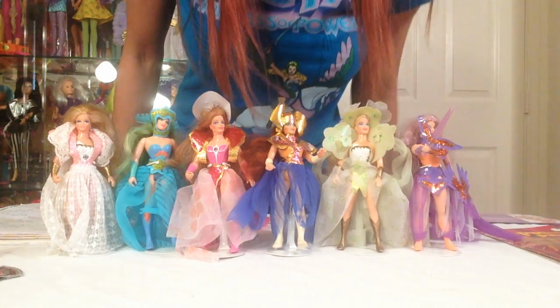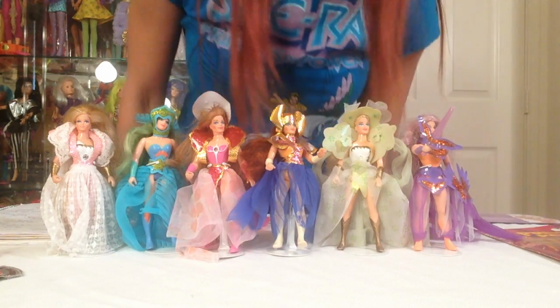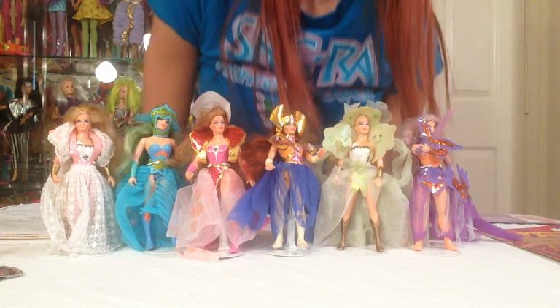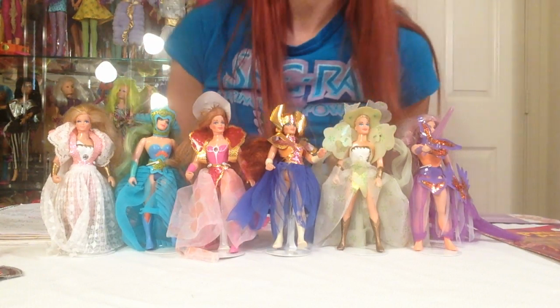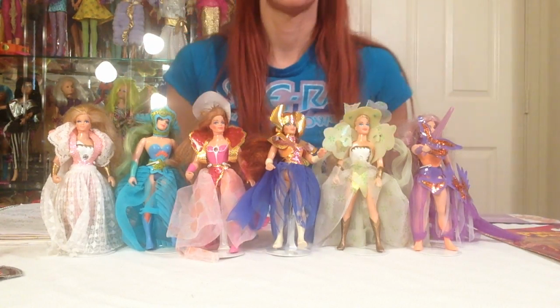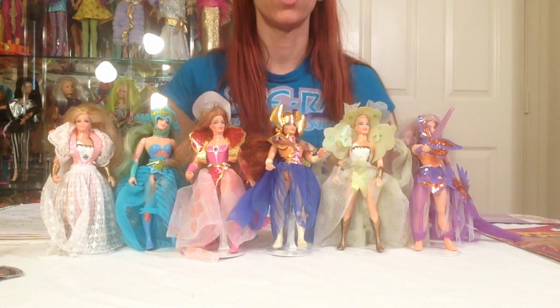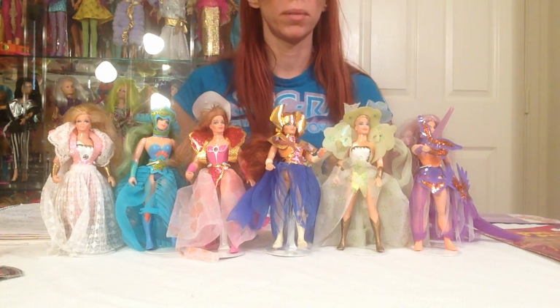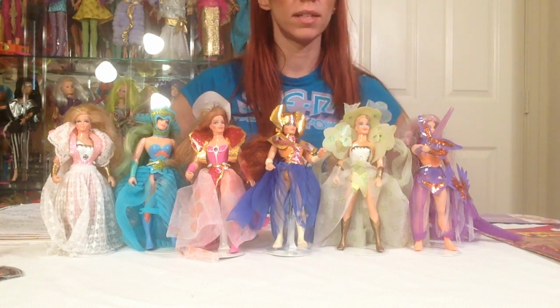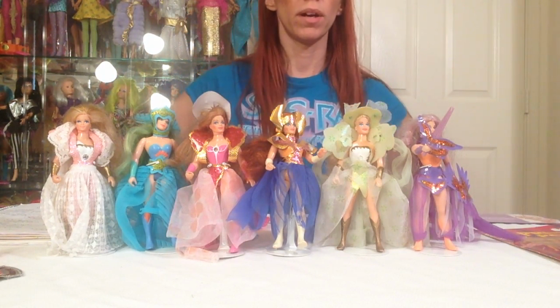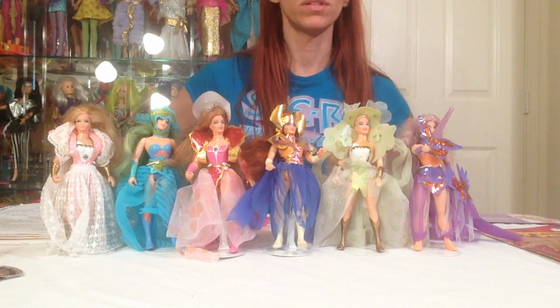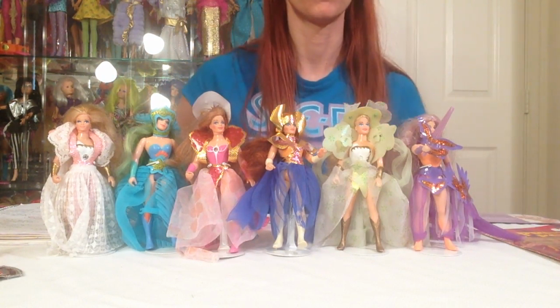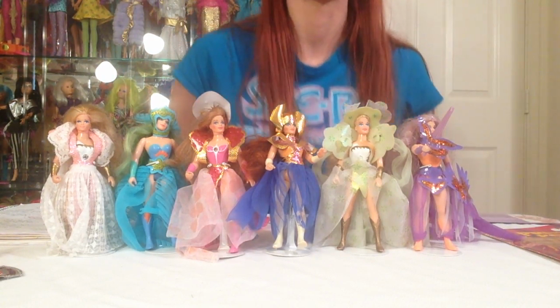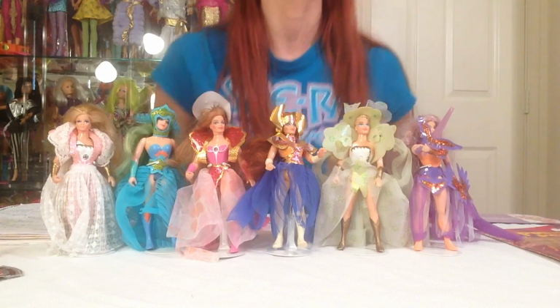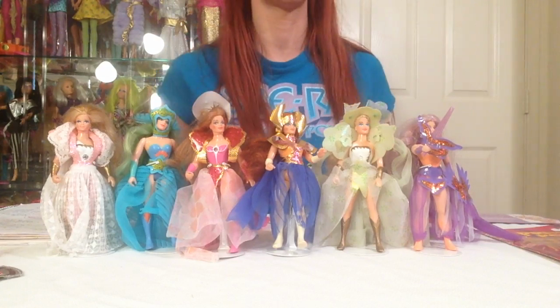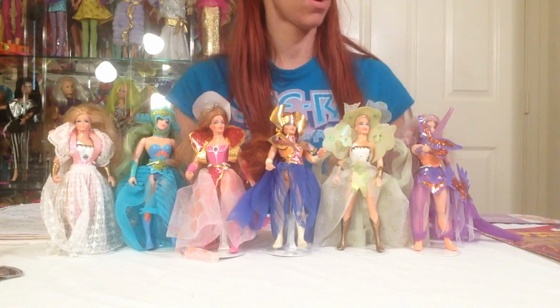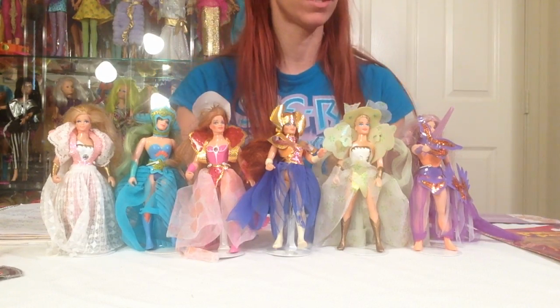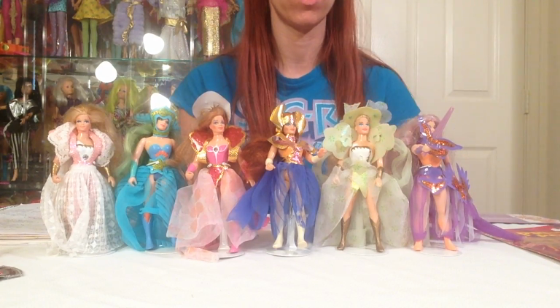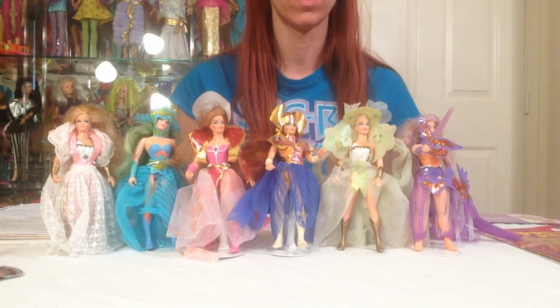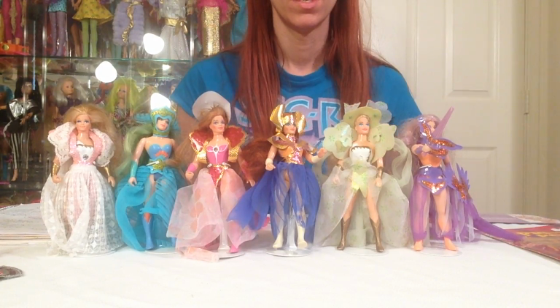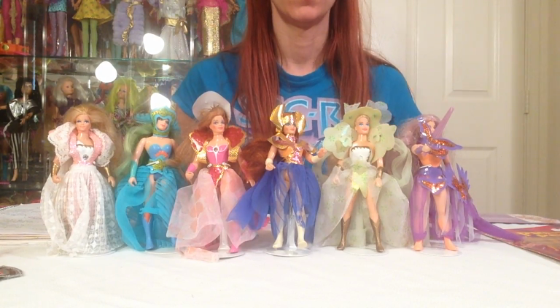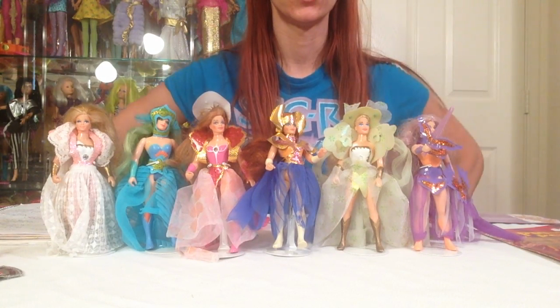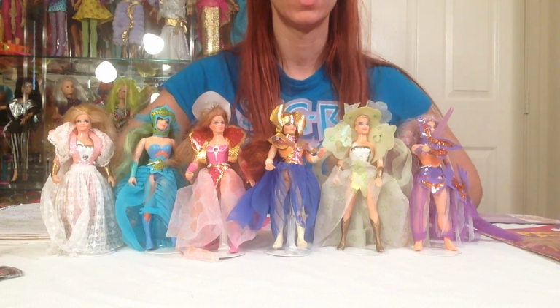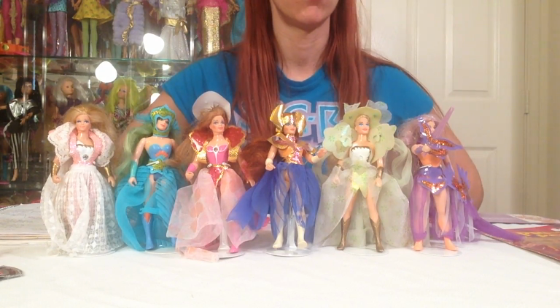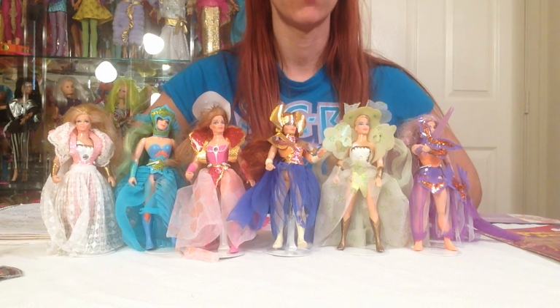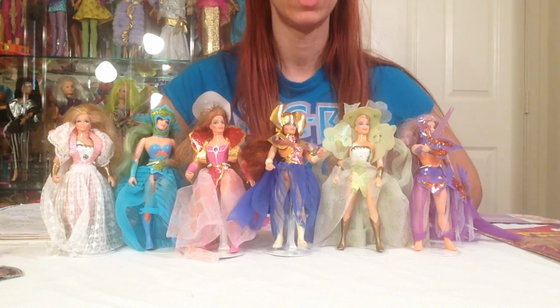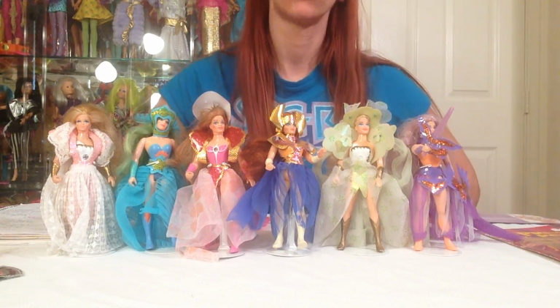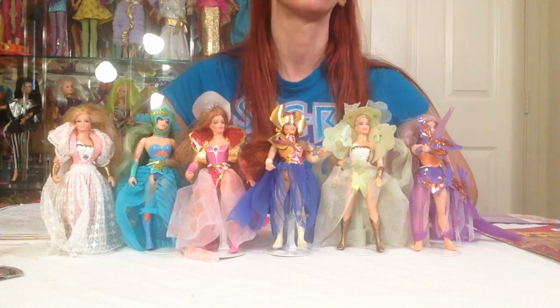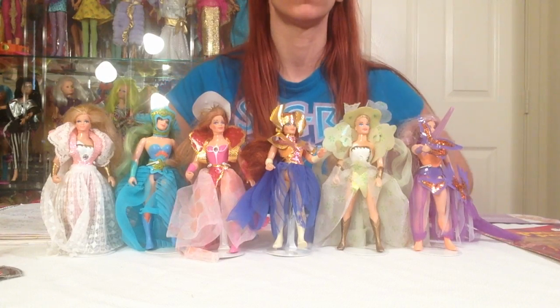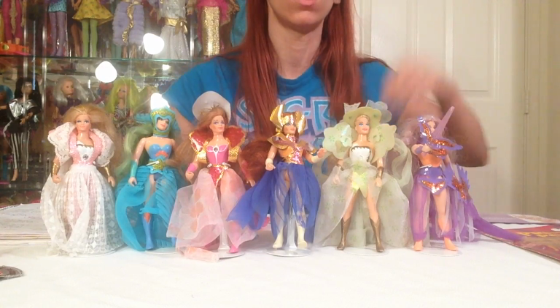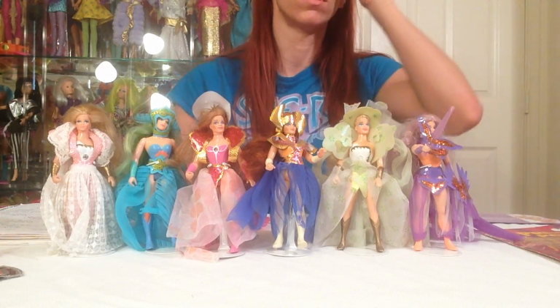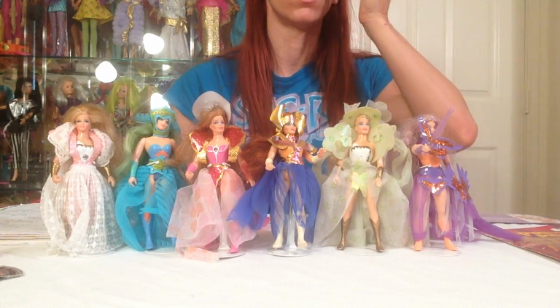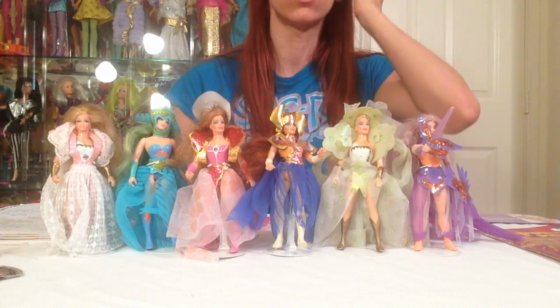Hey everybody, AZ80sgirl back with you. I'm going to continue my She-Ra Princess of Power collection with you. If you're just tuning in, I have a lot of other videos going over each of the dolls and their accessories.